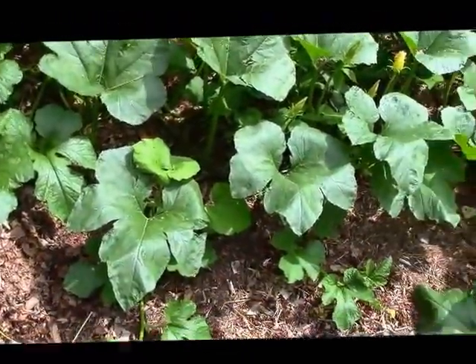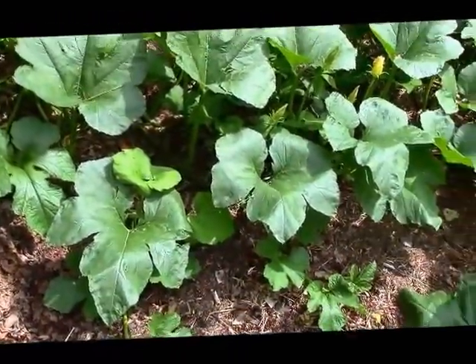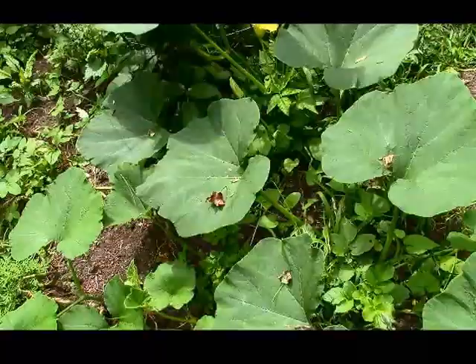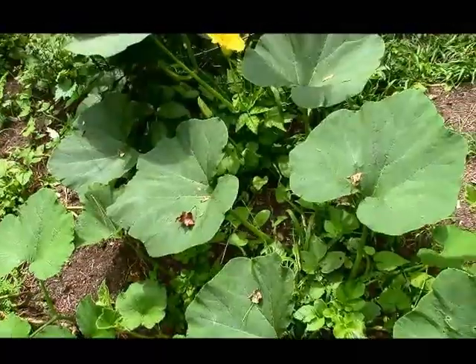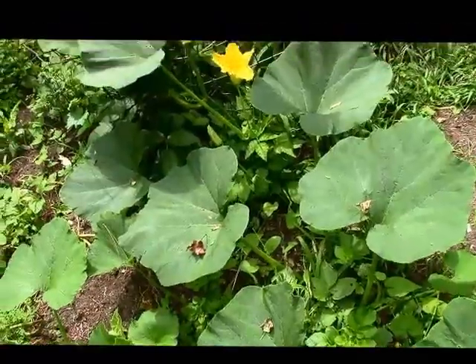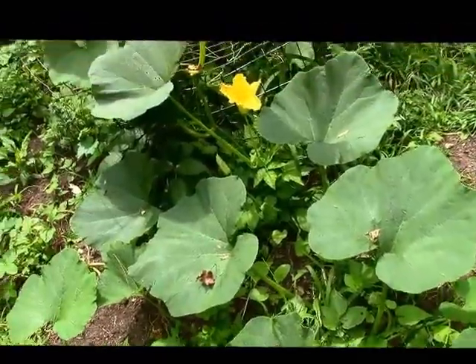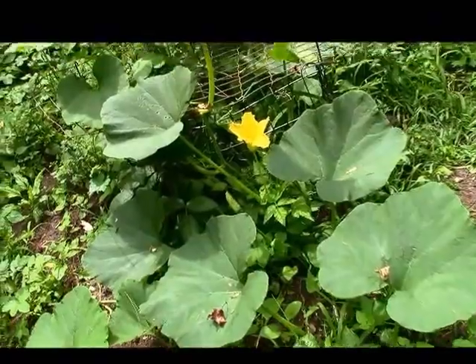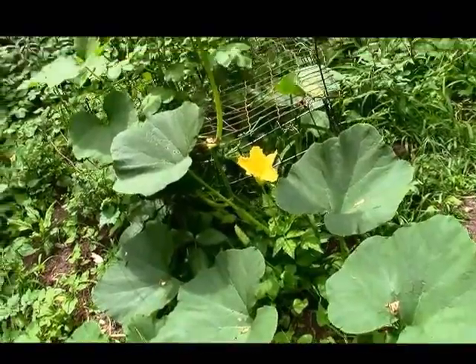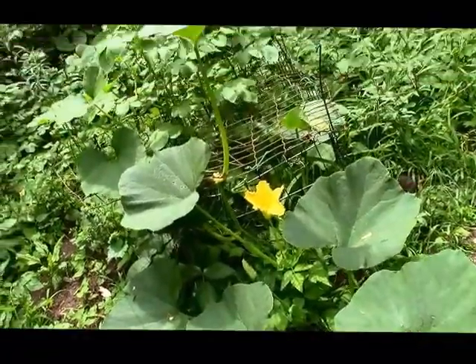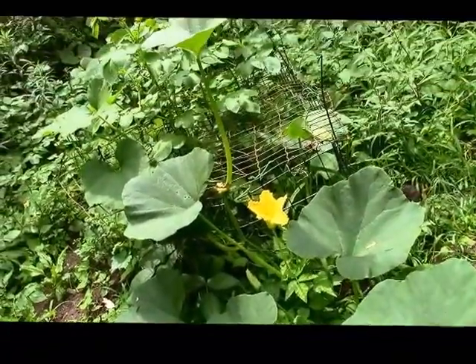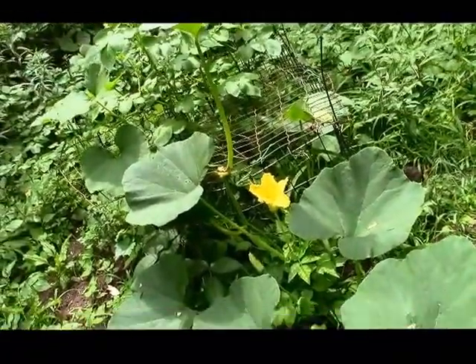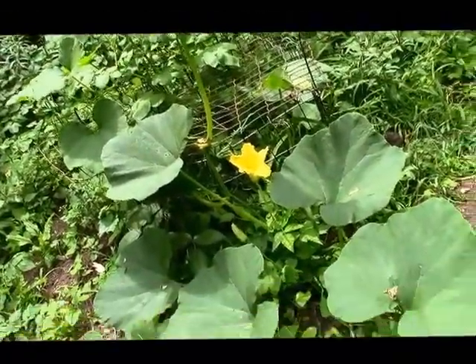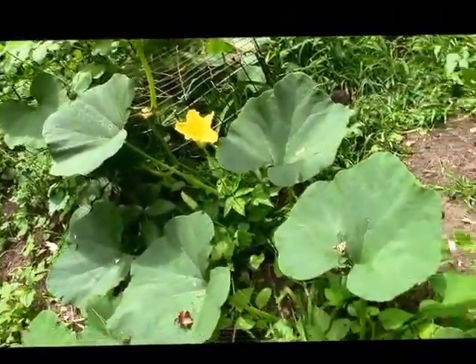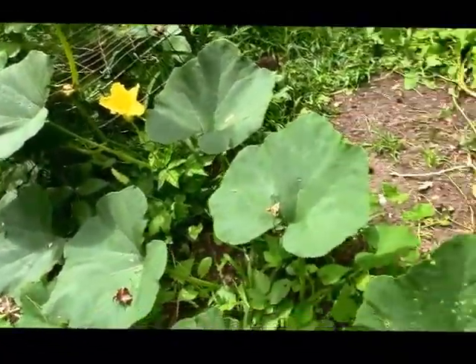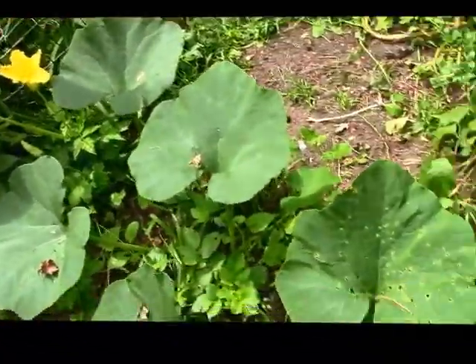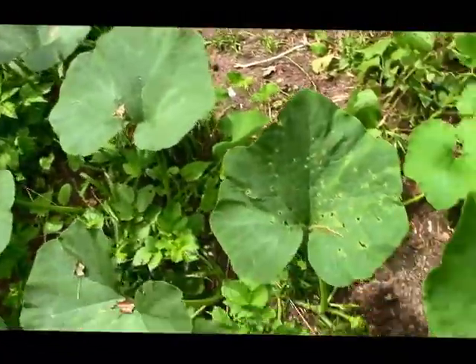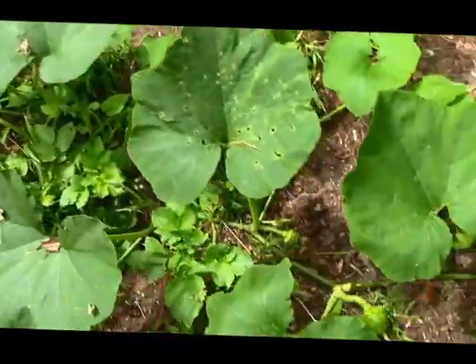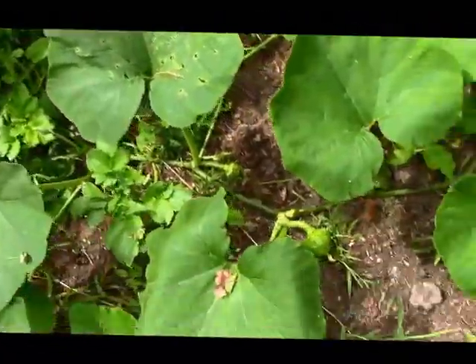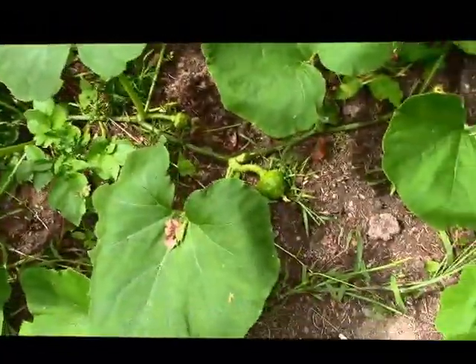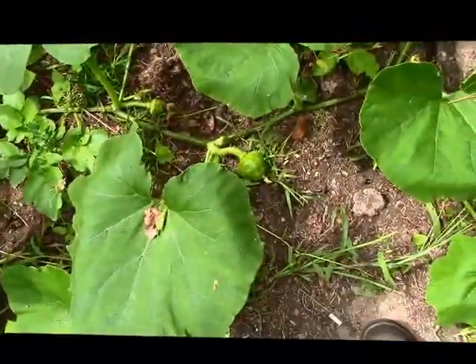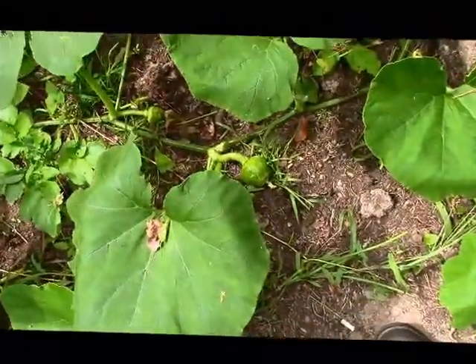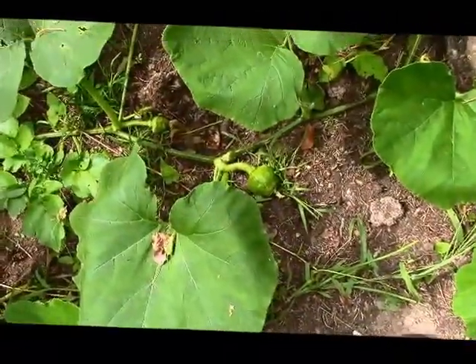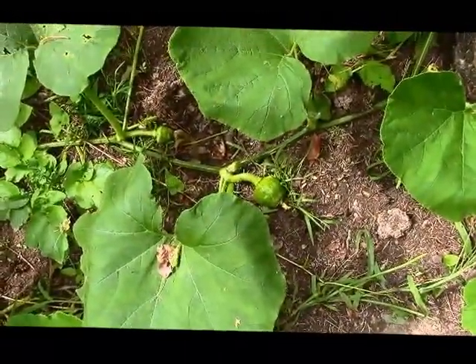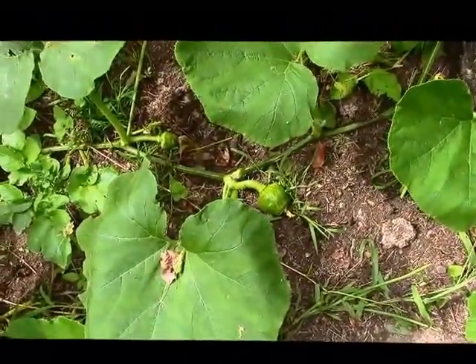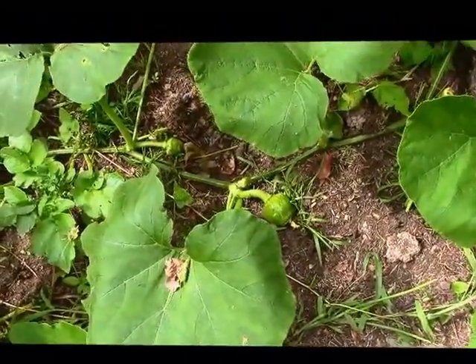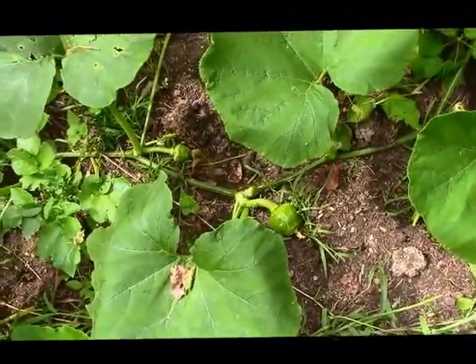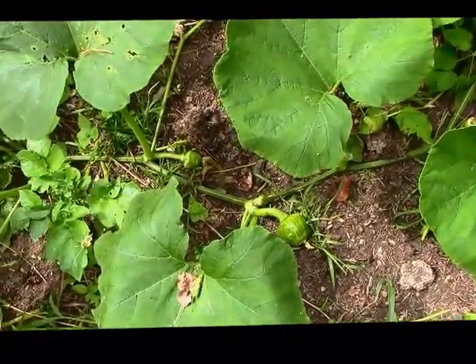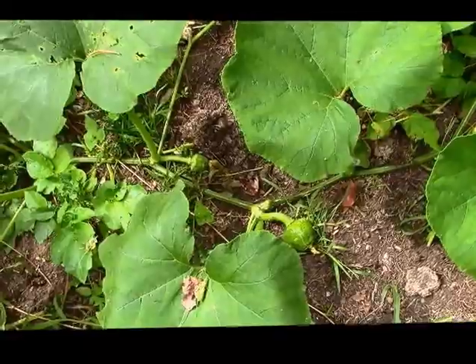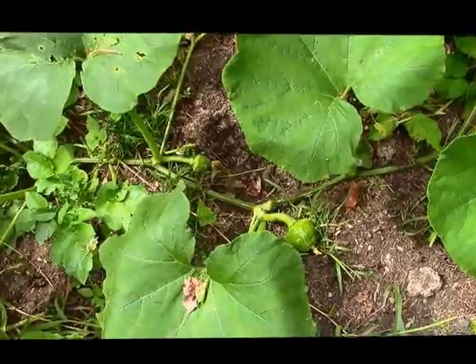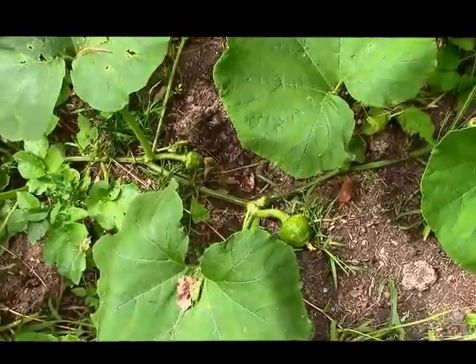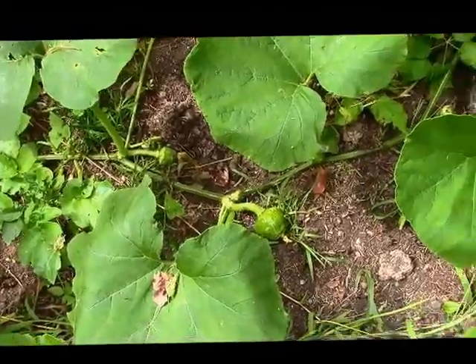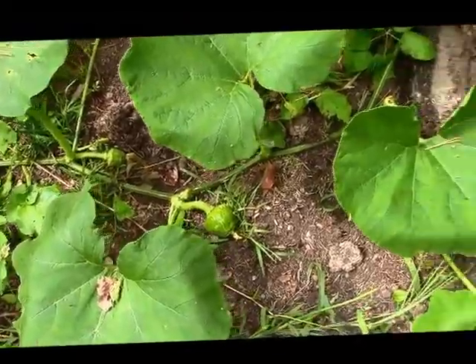This is the soil-surviving squash plant. There are a couple of squashes forming.